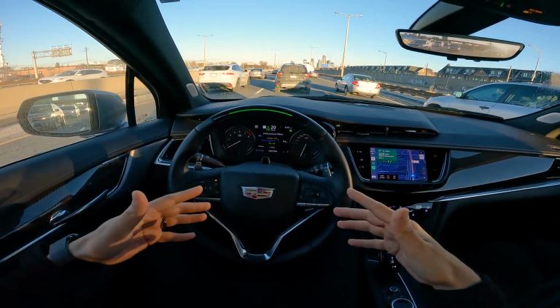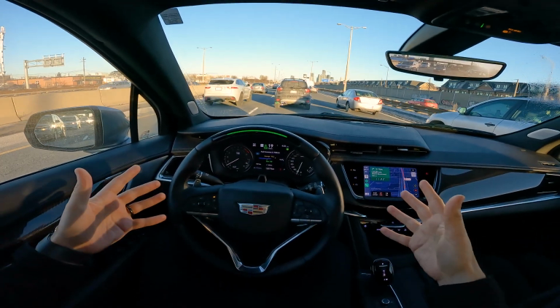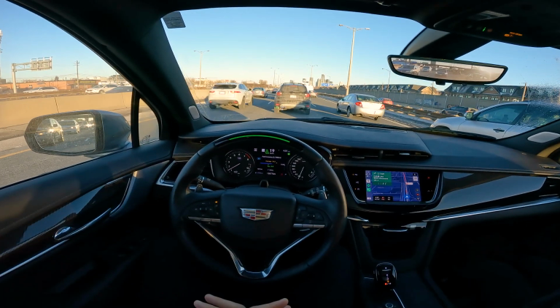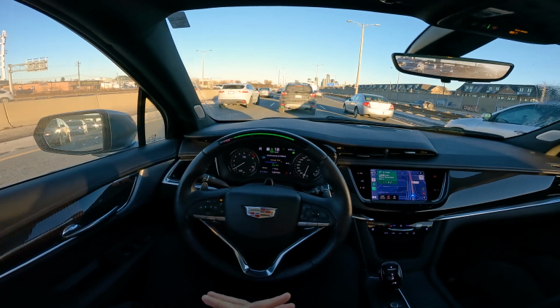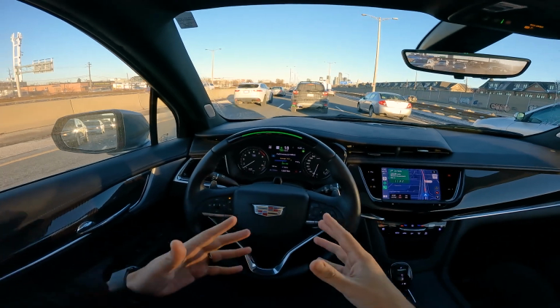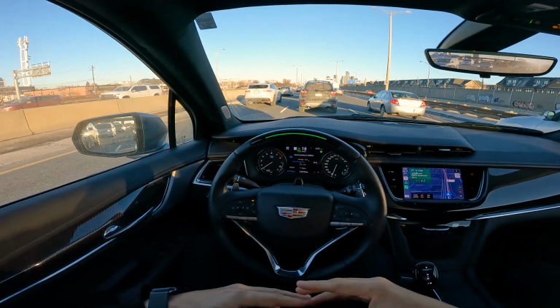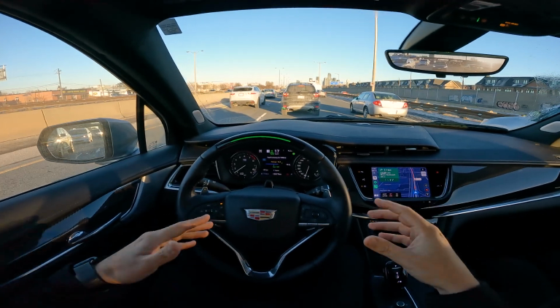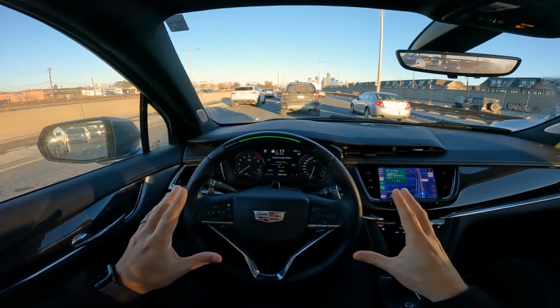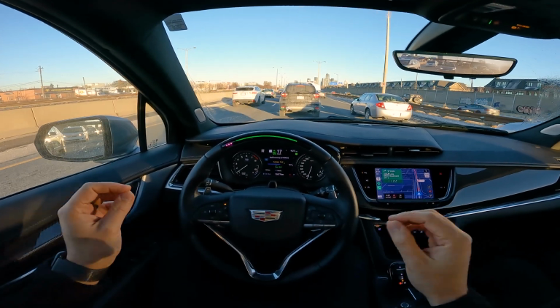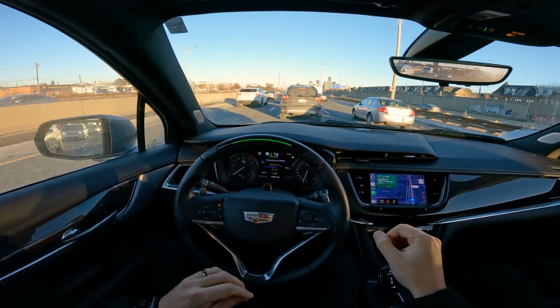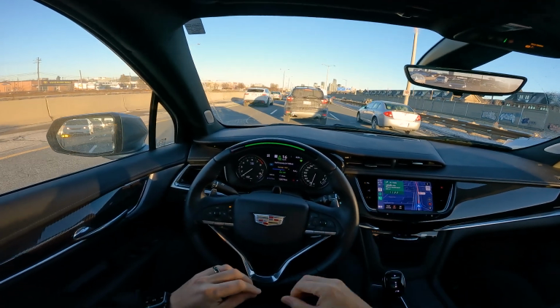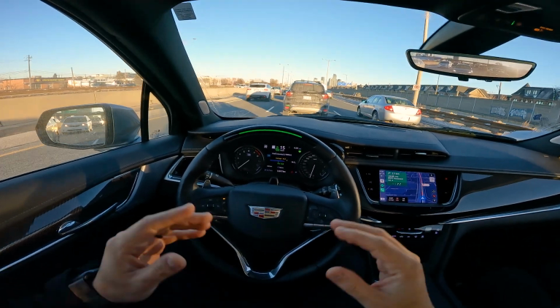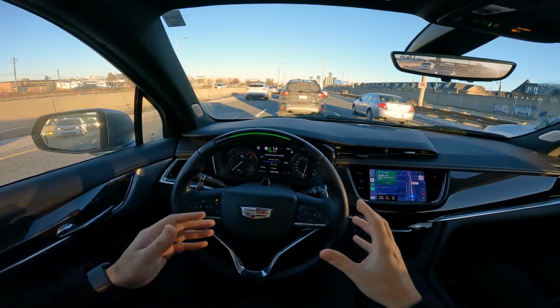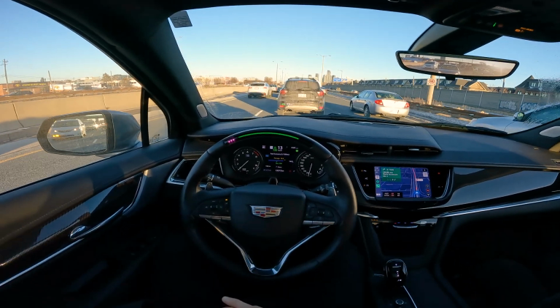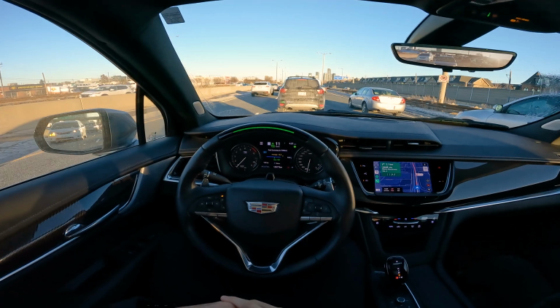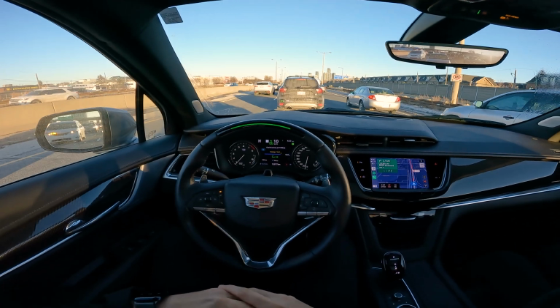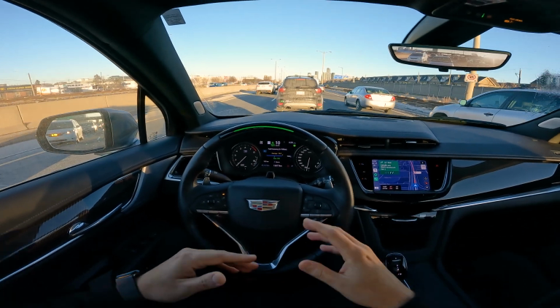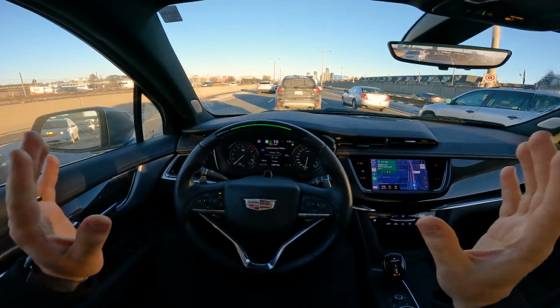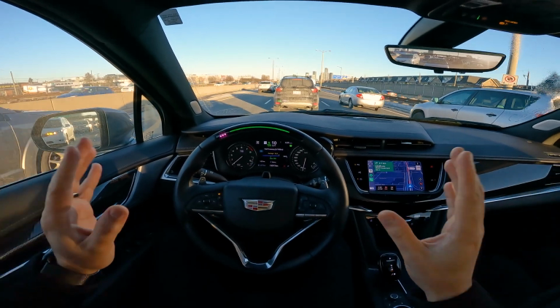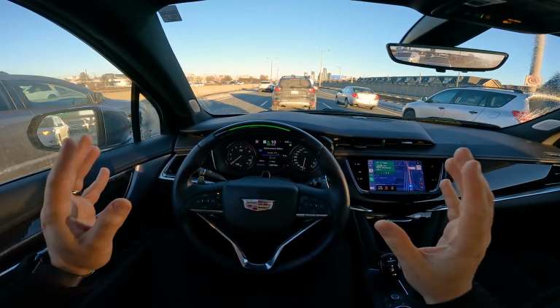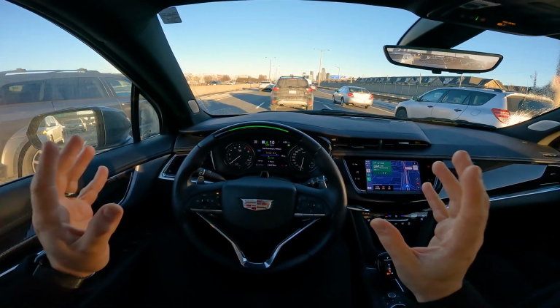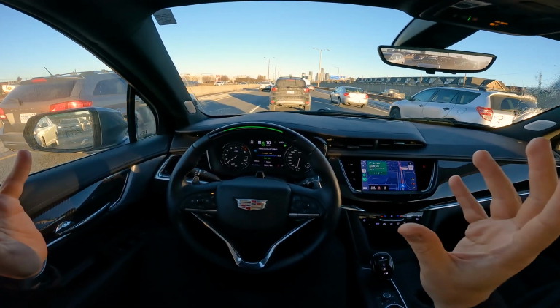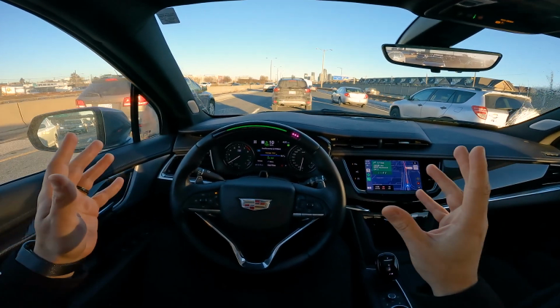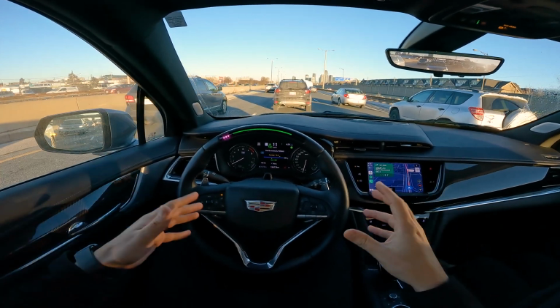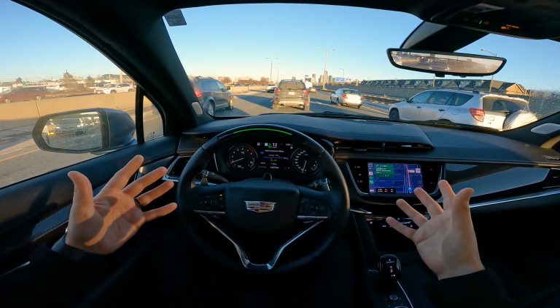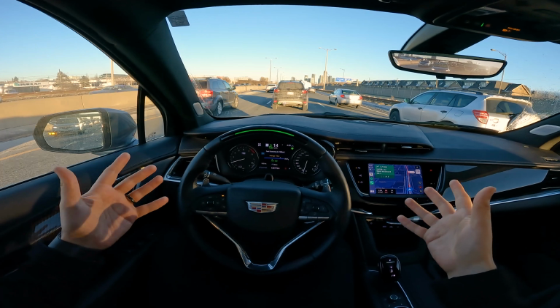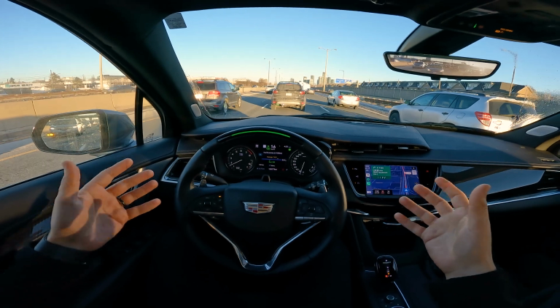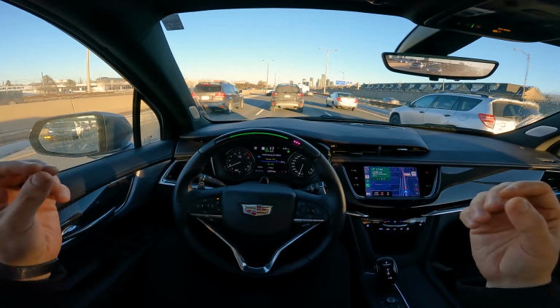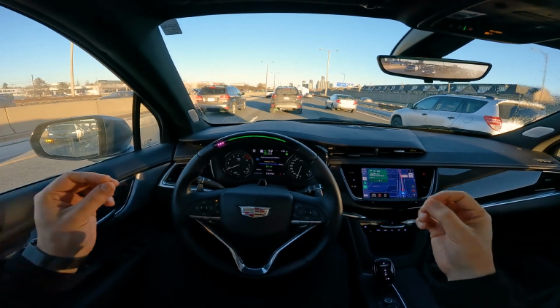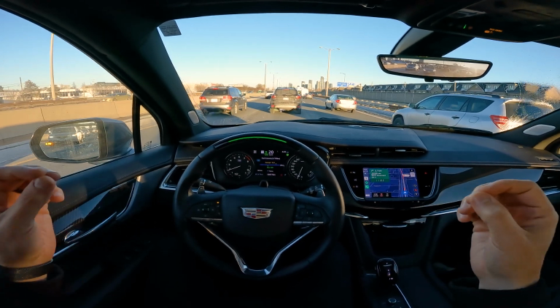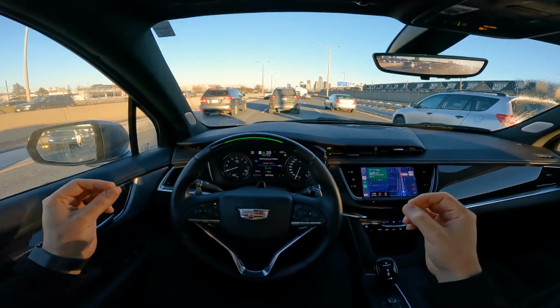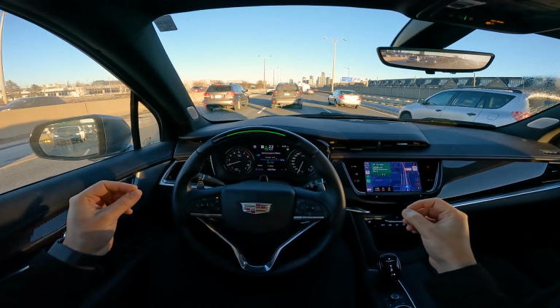This XT6 in particular, fully loaded with Super Cruise as an additional option, comes up to 76,000 Canadian dollars. I think it's well worth the money if you're looking for this vehicle and looking for something that's going to make your commute way, way easier.